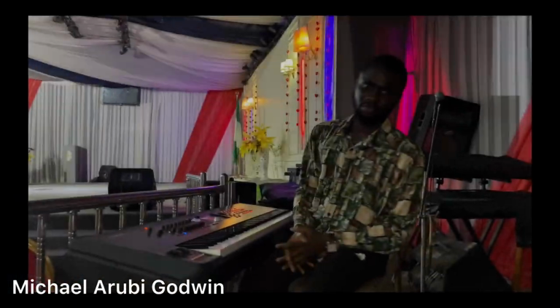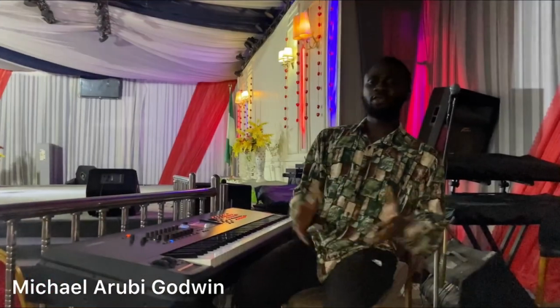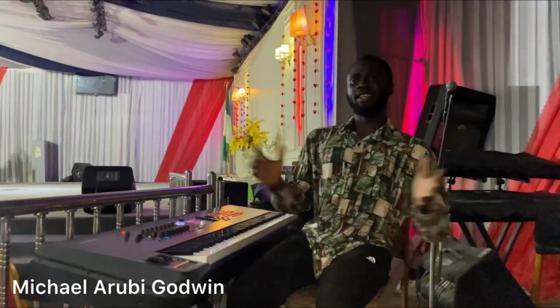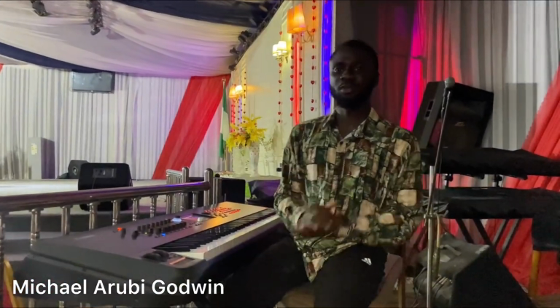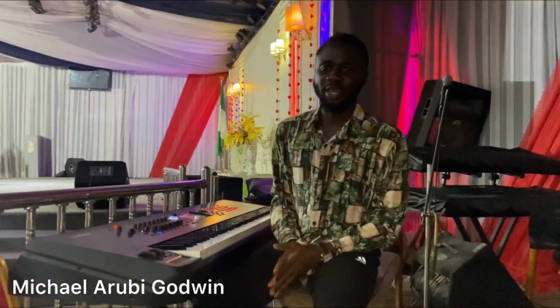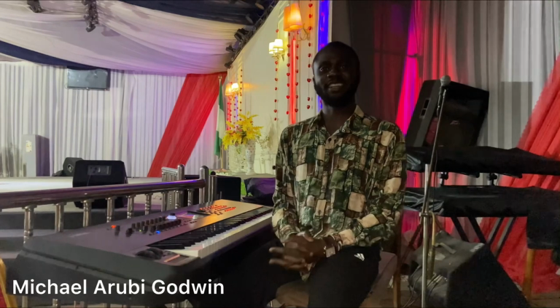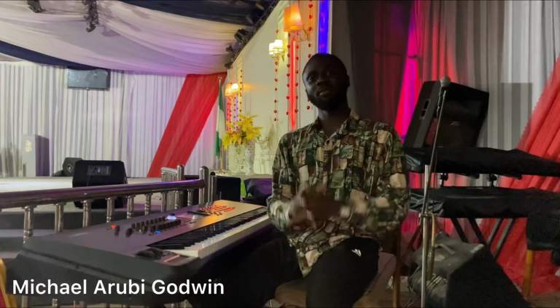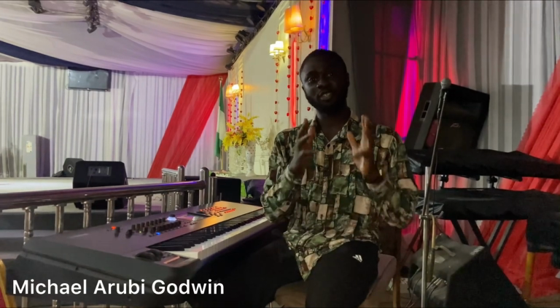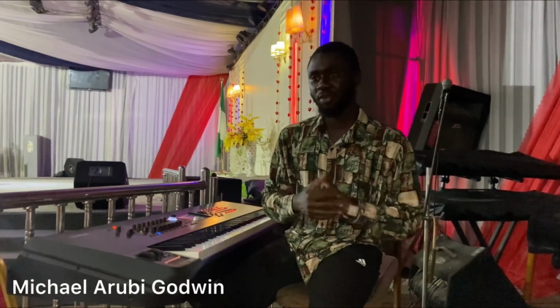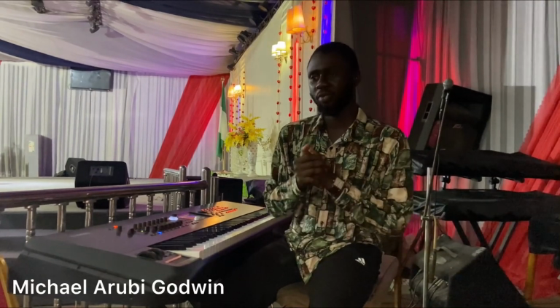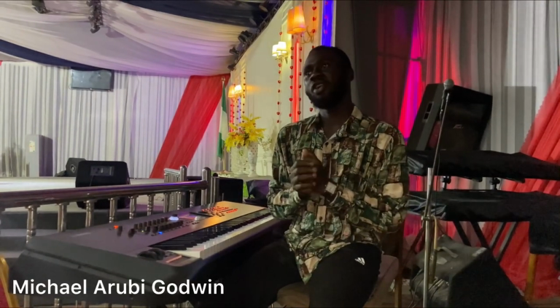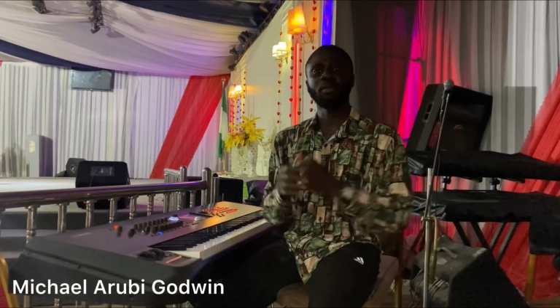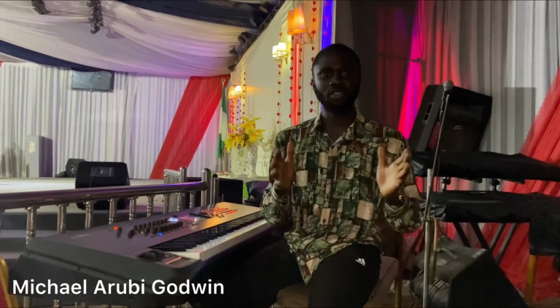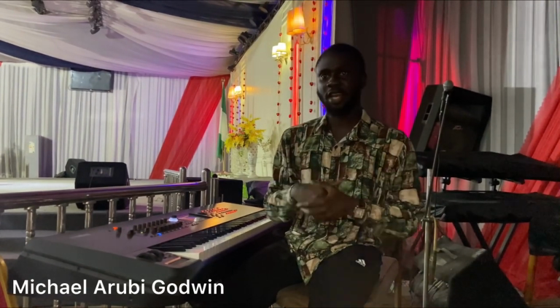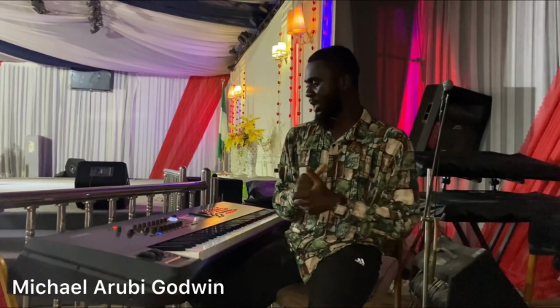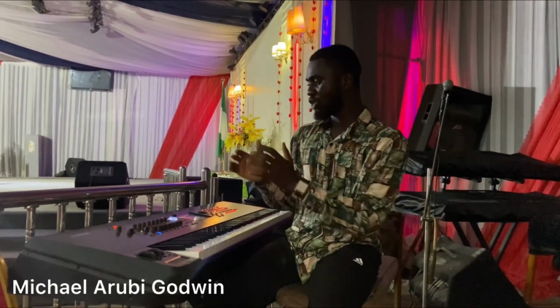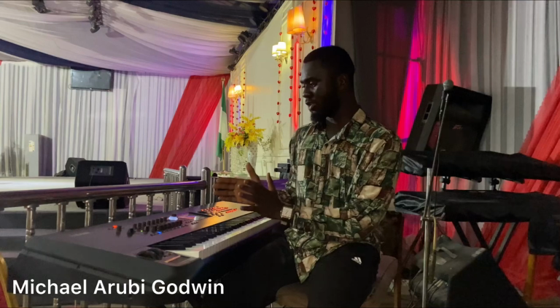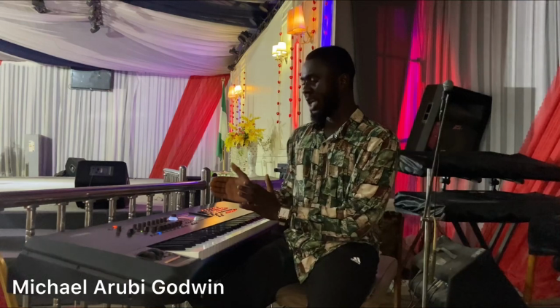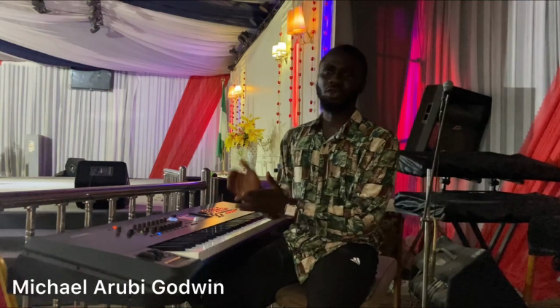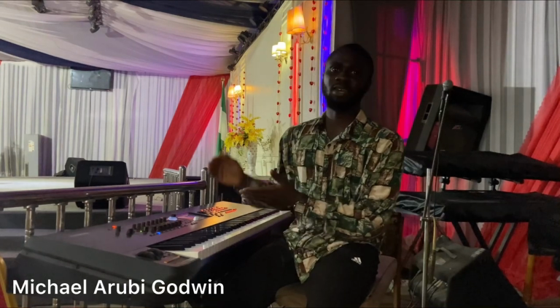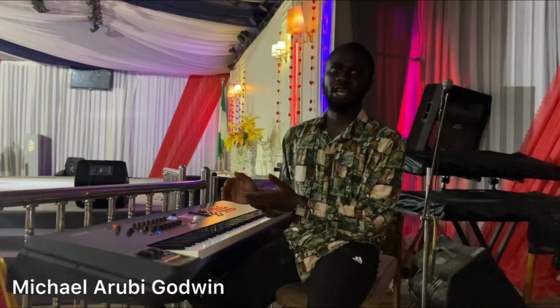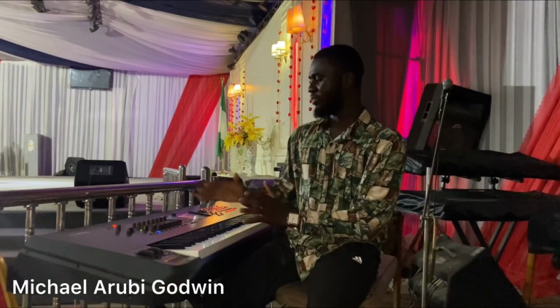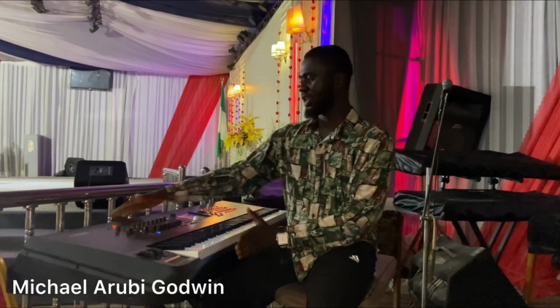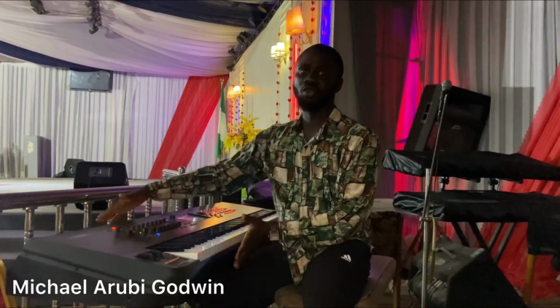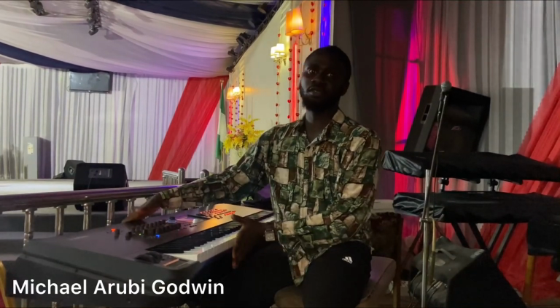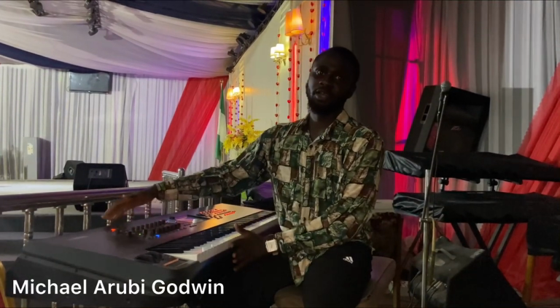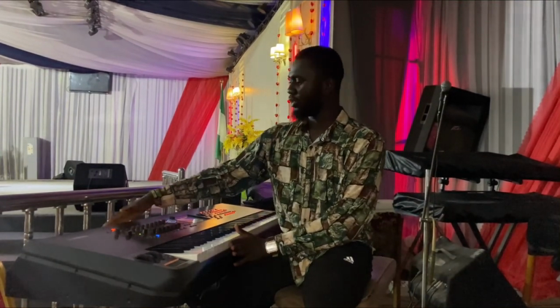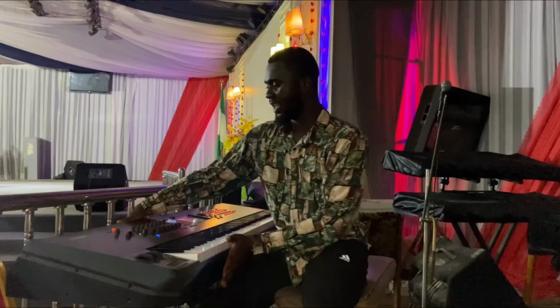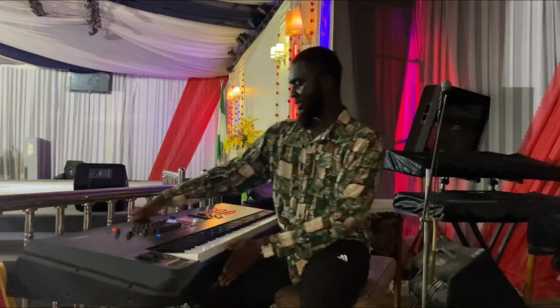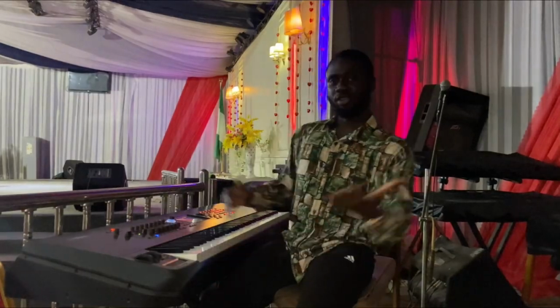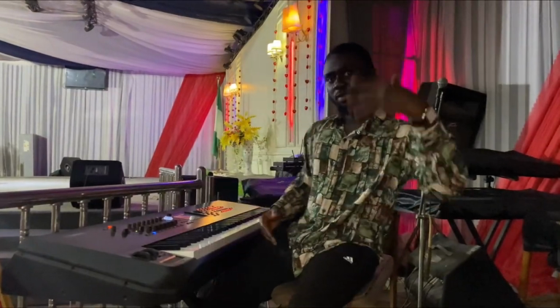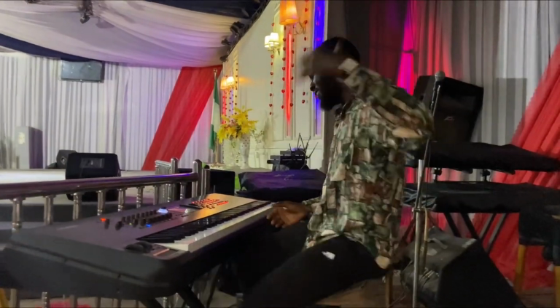Alright, good day guys, welcome to my YouTube channel. My name still remains Michael Gordon Ruby. As I promised earlier, I'm going to be showing us how the voices sound like on the patches I use on my Montage. Just come let me show us first.